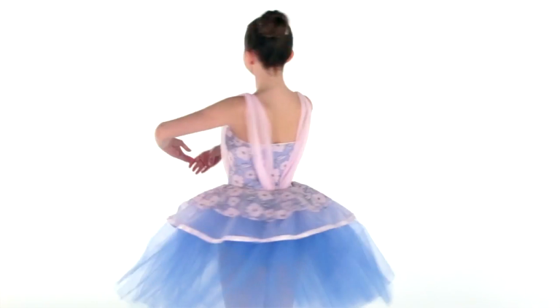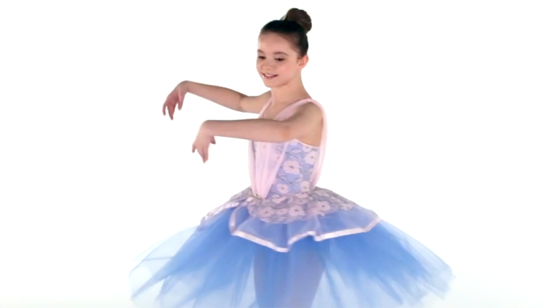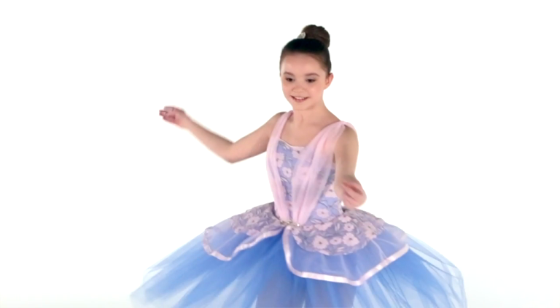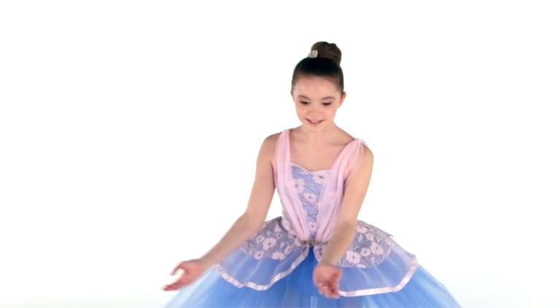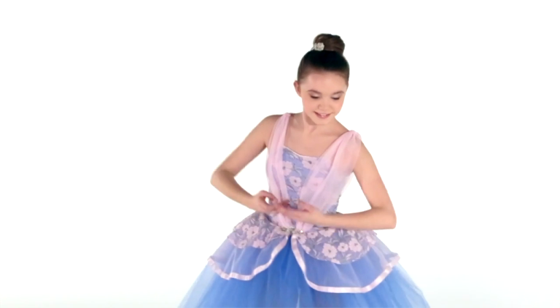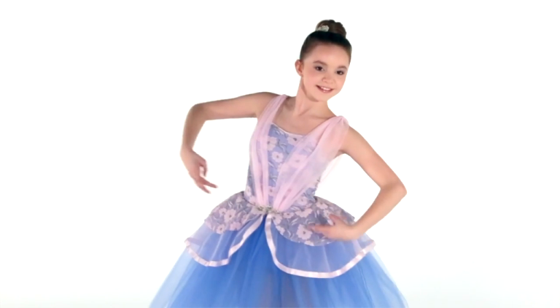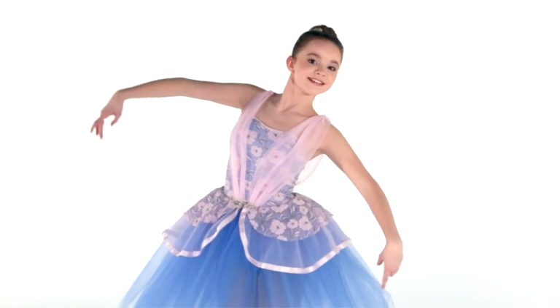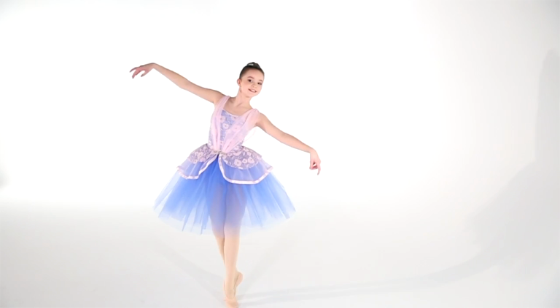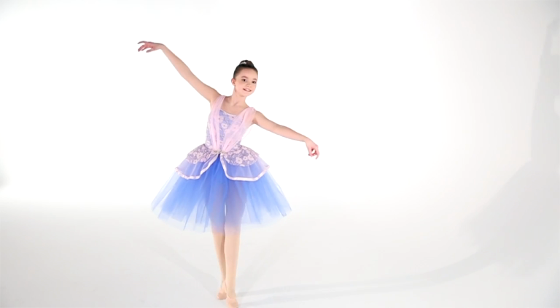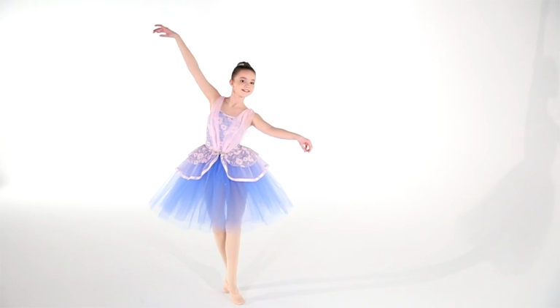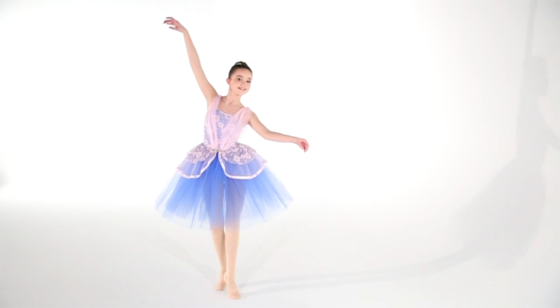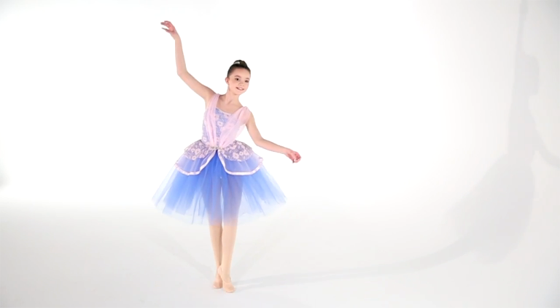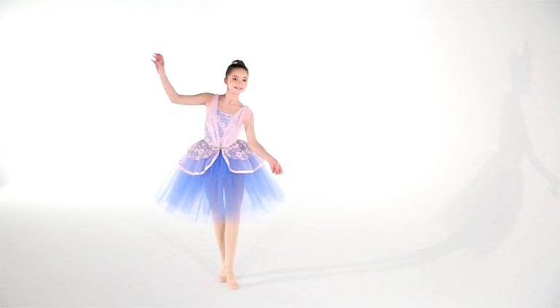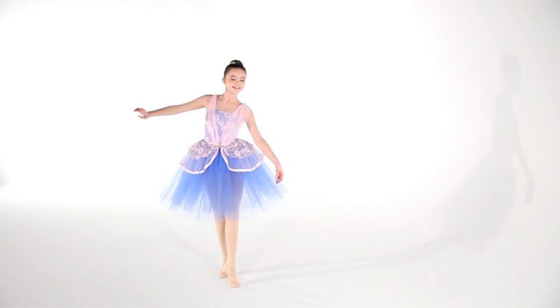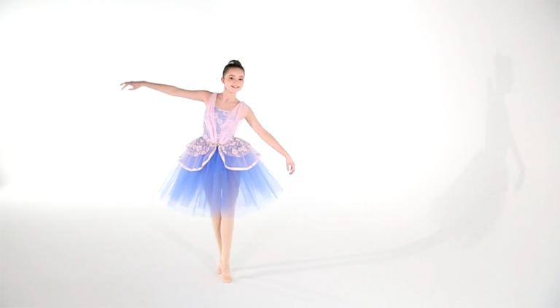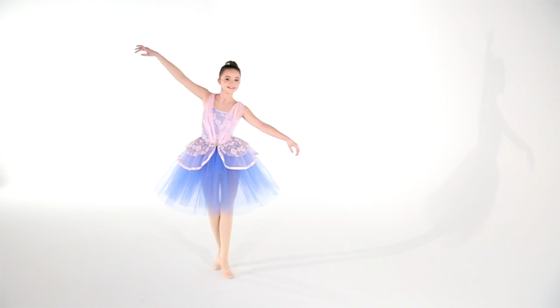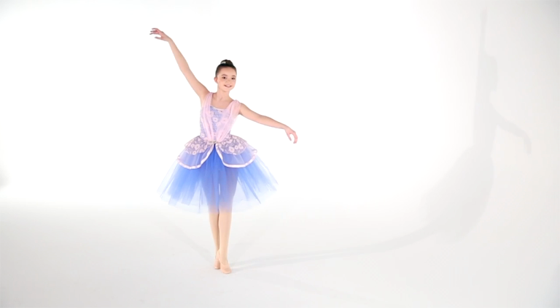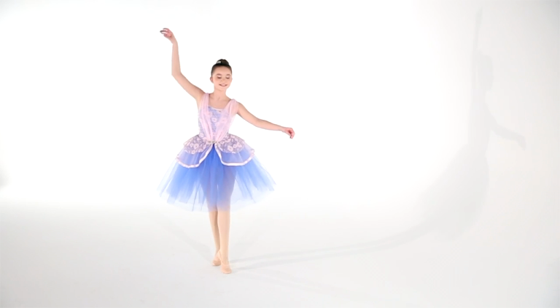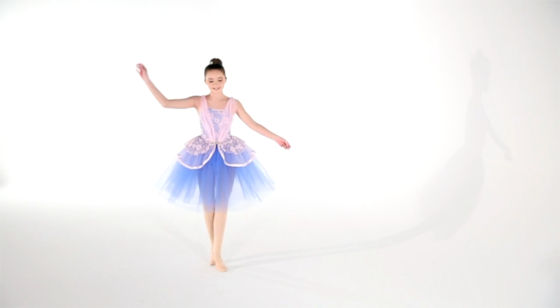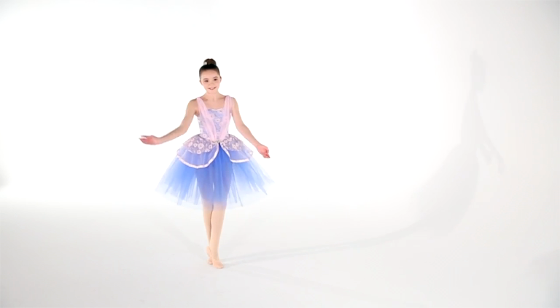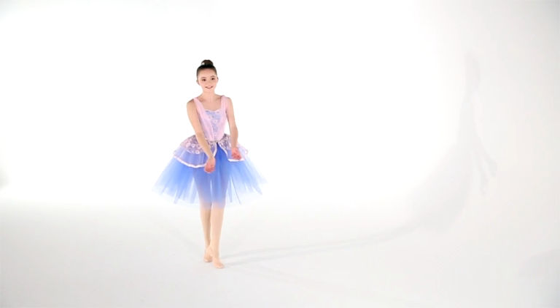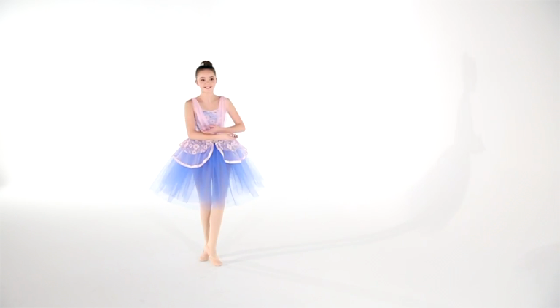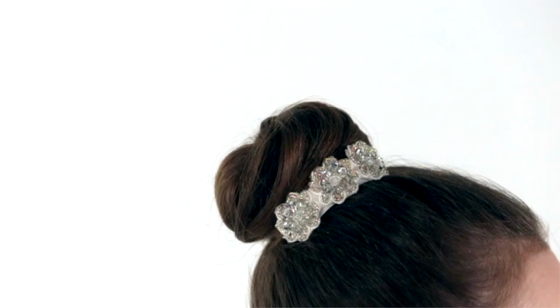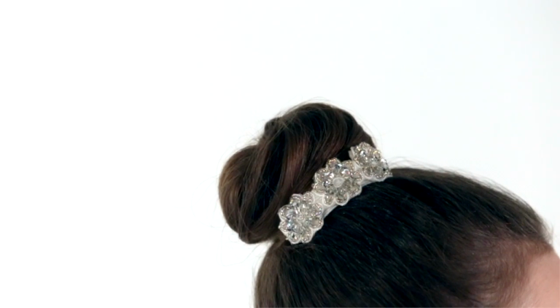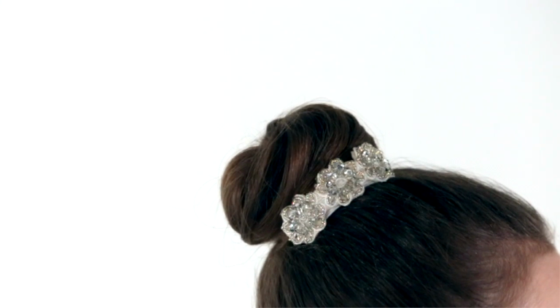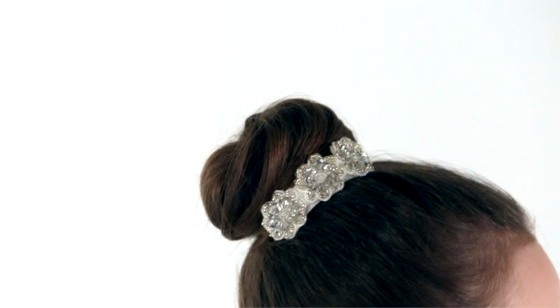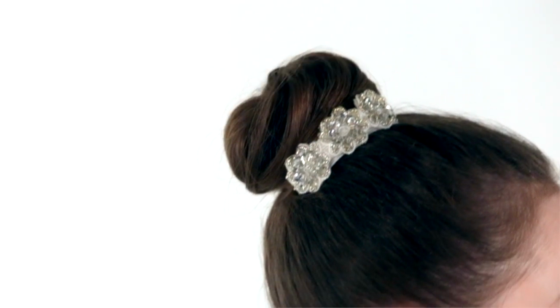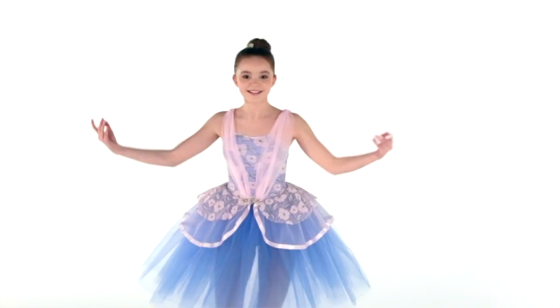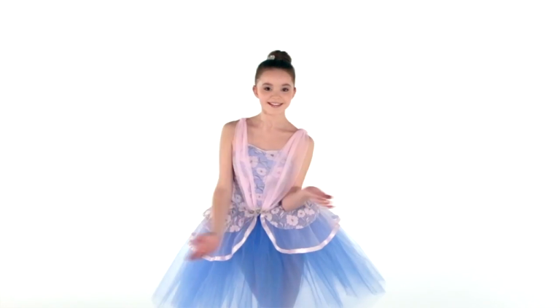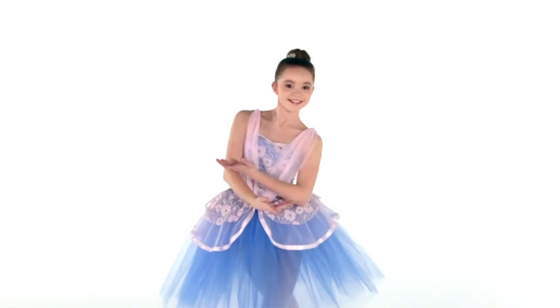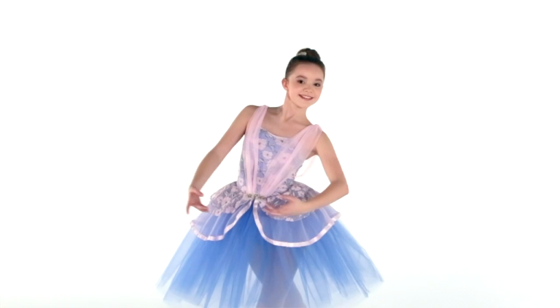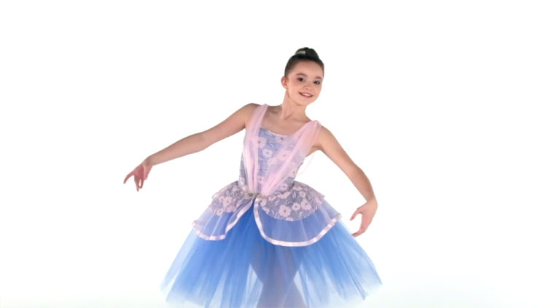The attached skirt has layers of tulle under a chiffon and metallic lace peplum that is edged in satin ribbon. This costume comes with a beaded headpiece with bobby pins.